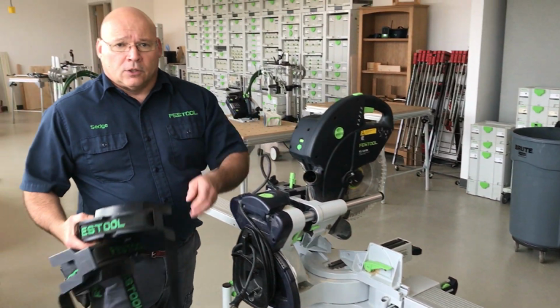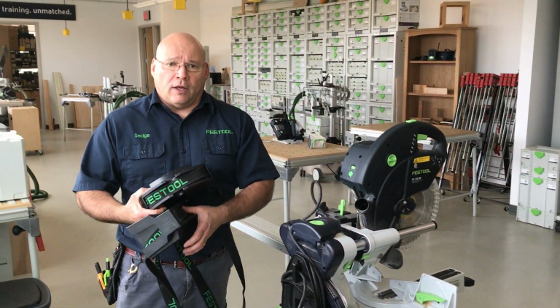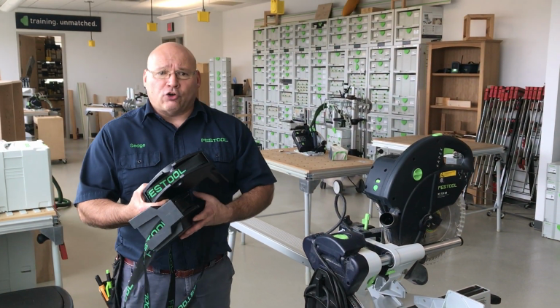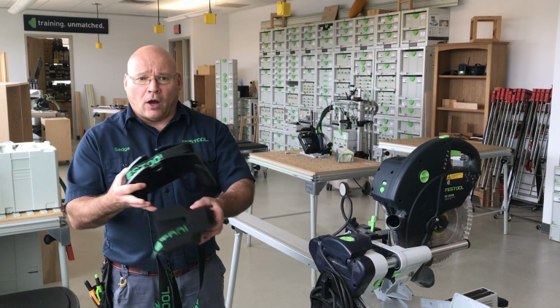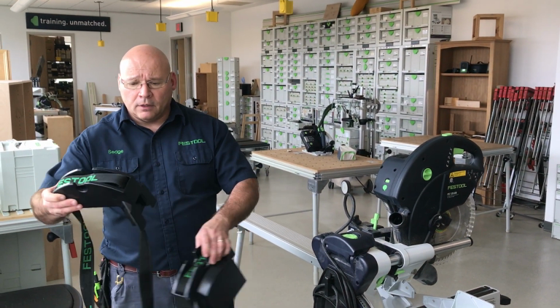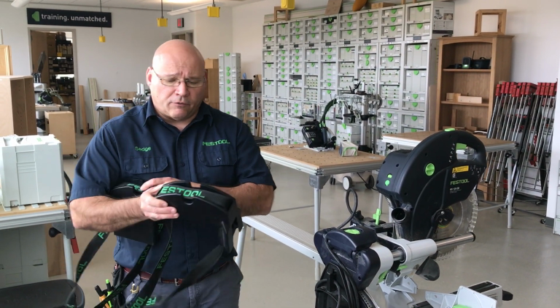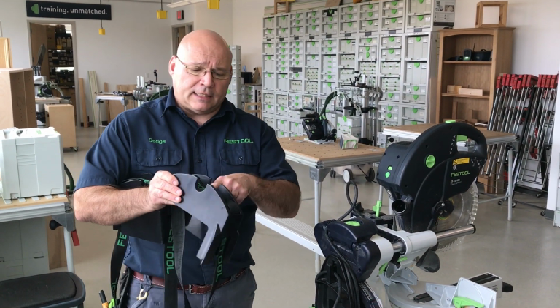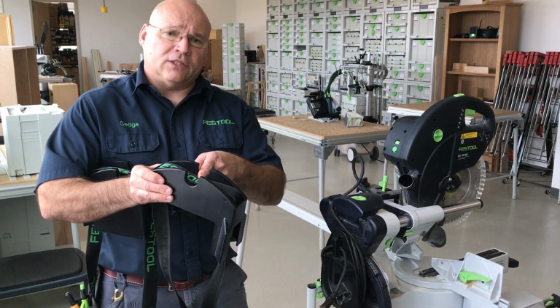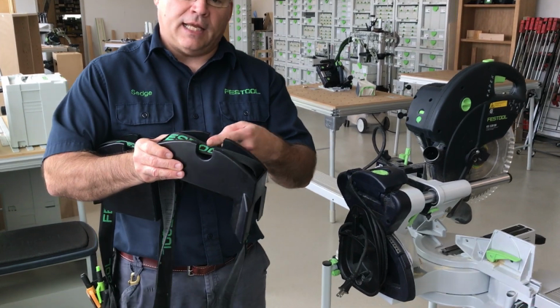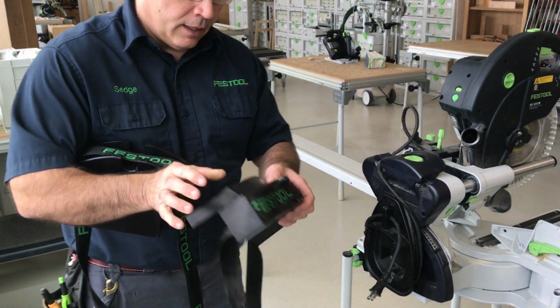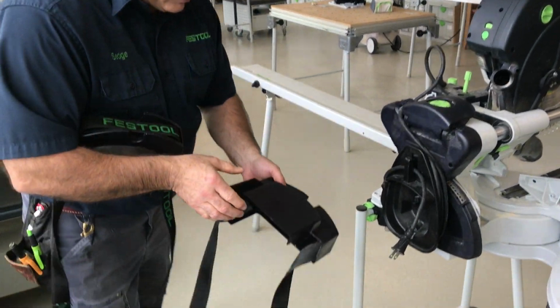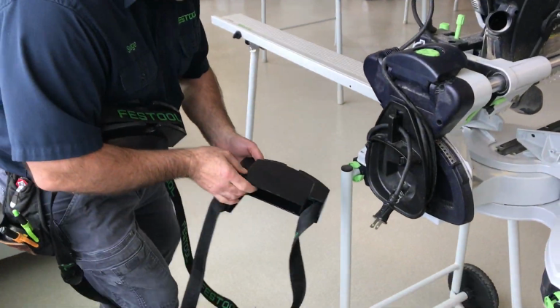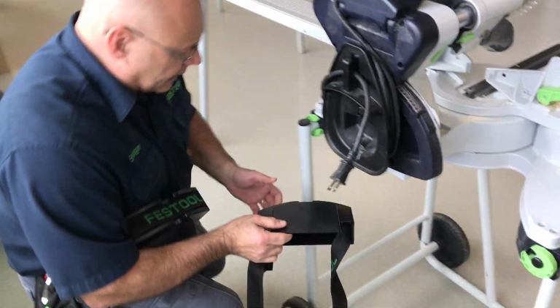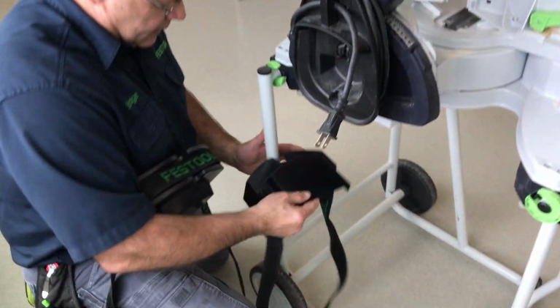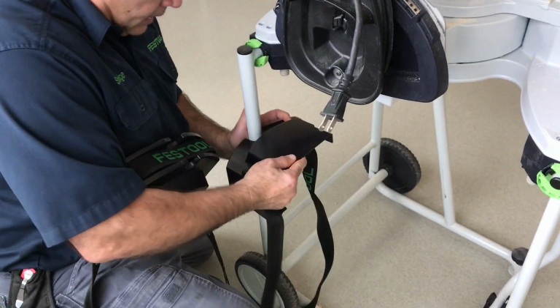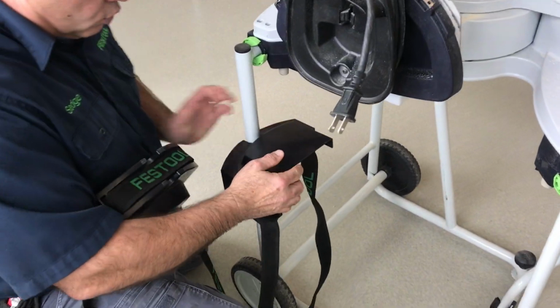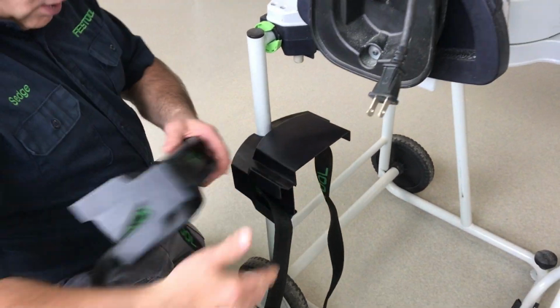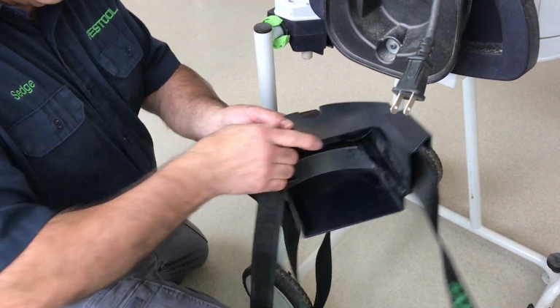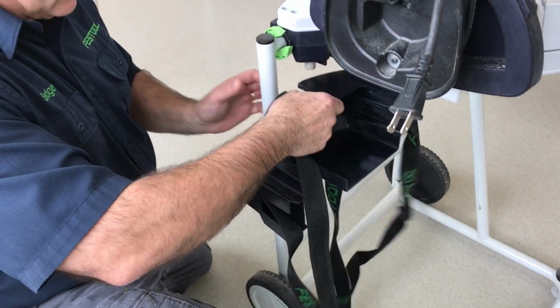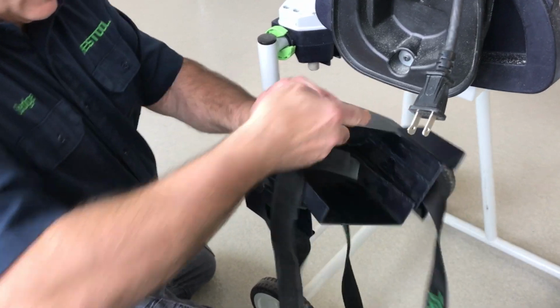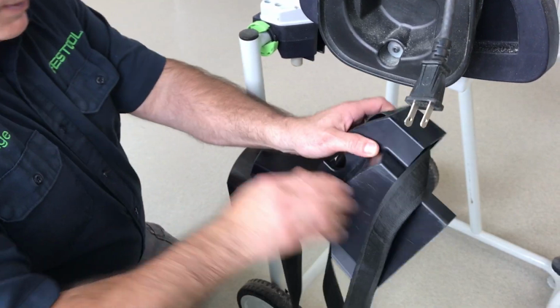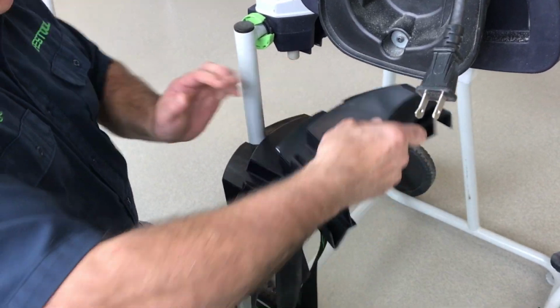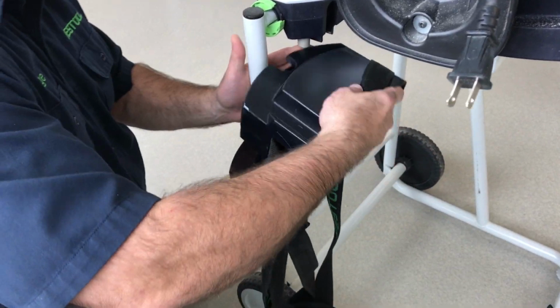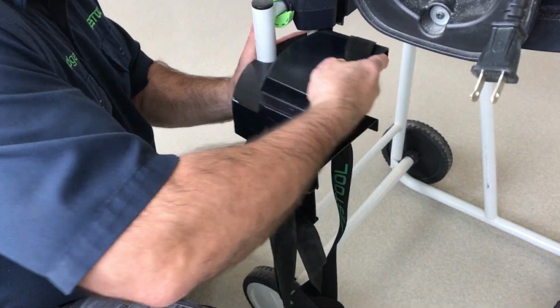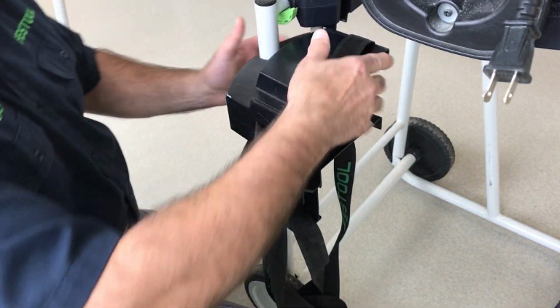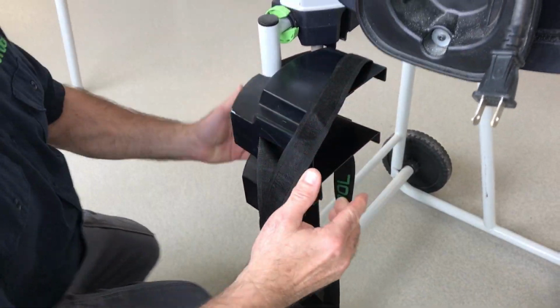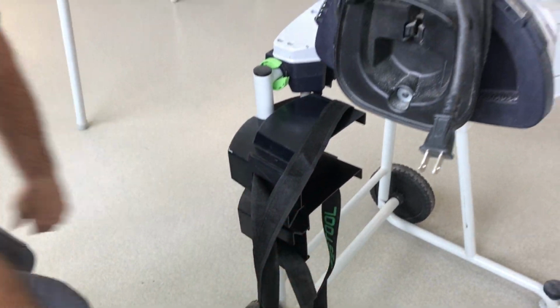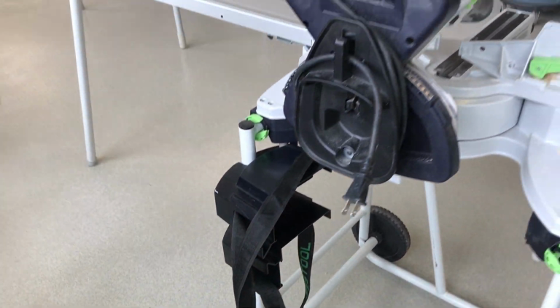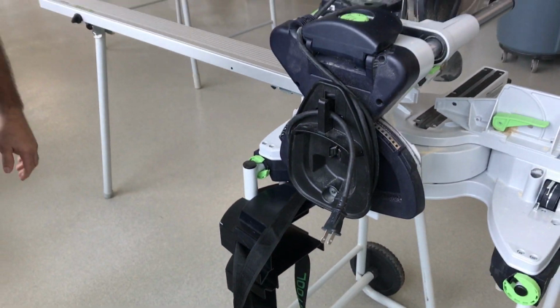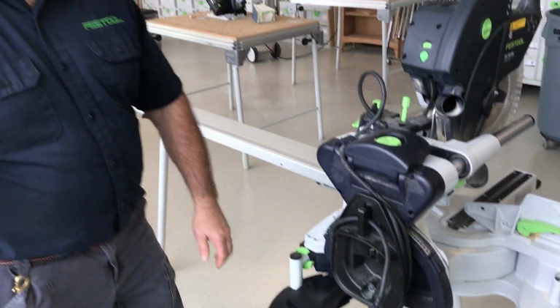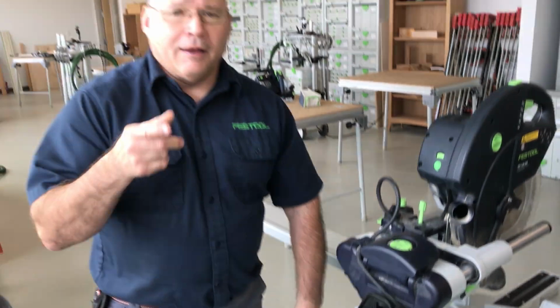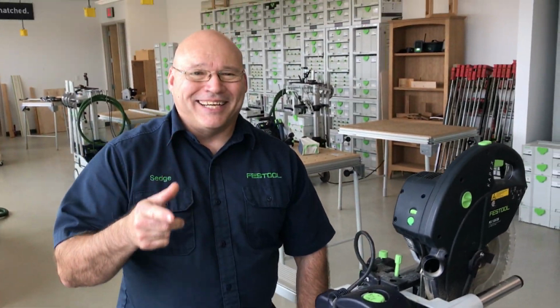So instead of tripping on them, you know the recess here that fits on the stand — you can take it just like this and store them on here, just like this. Super simple. Okay, it fits right on the stand. I hope this helps.